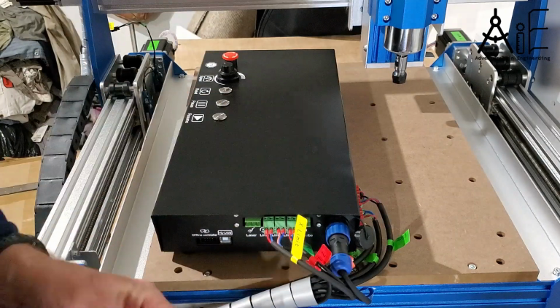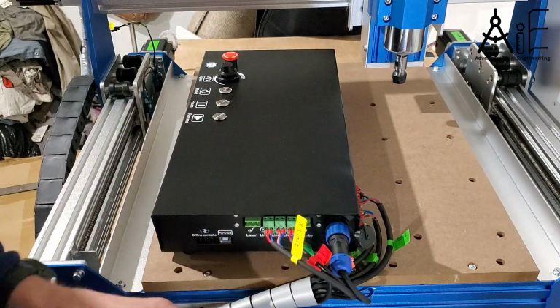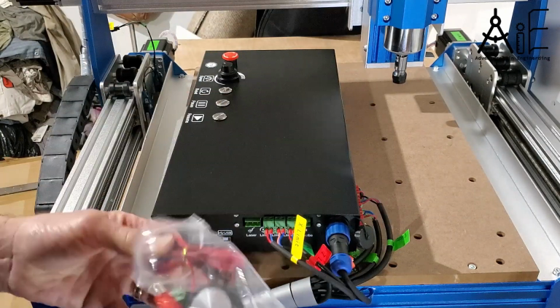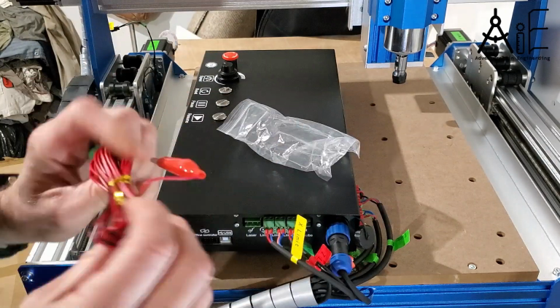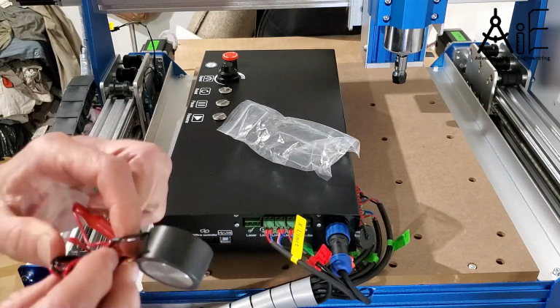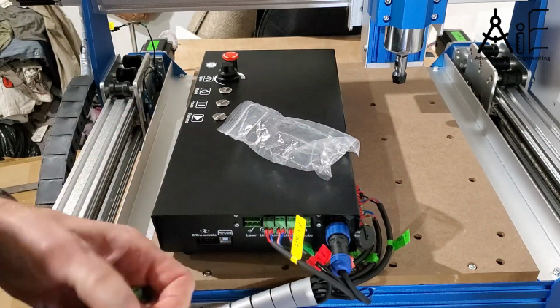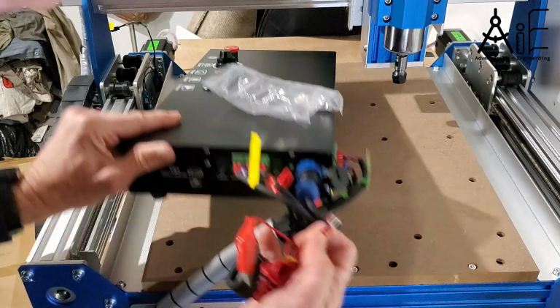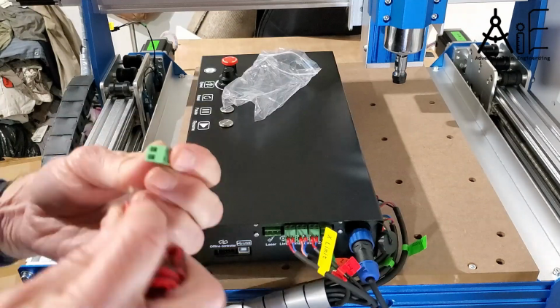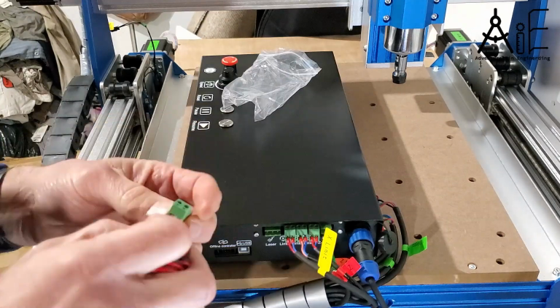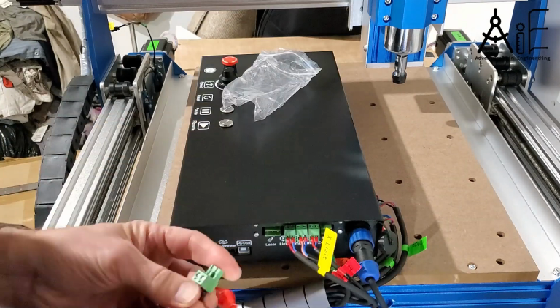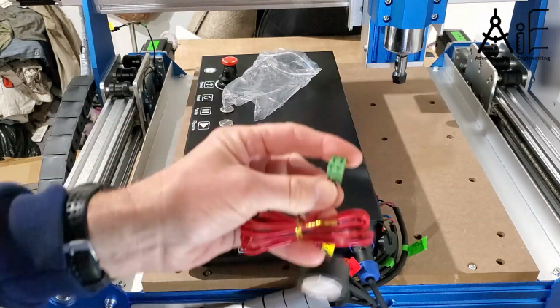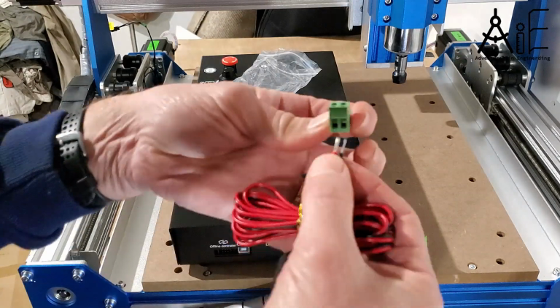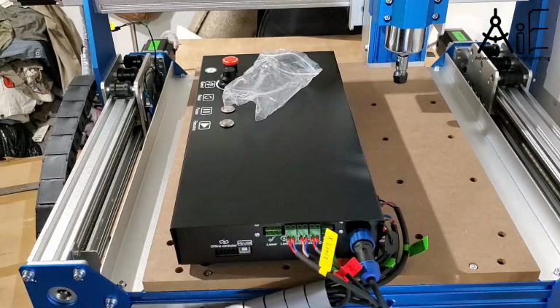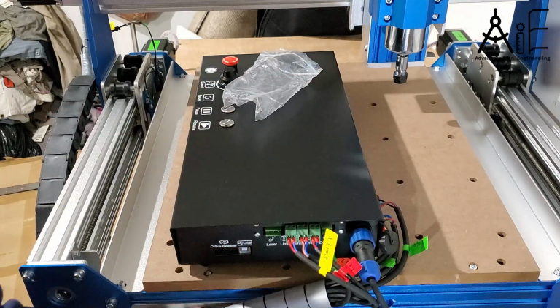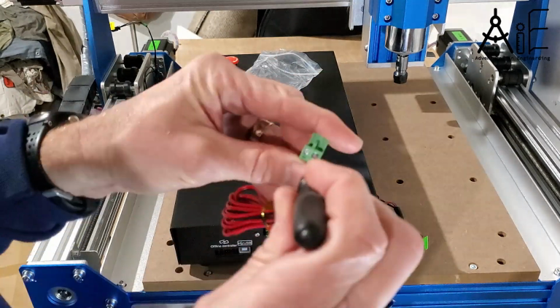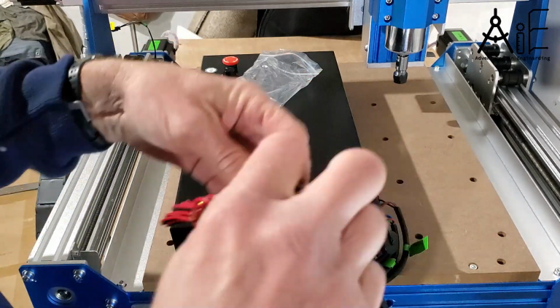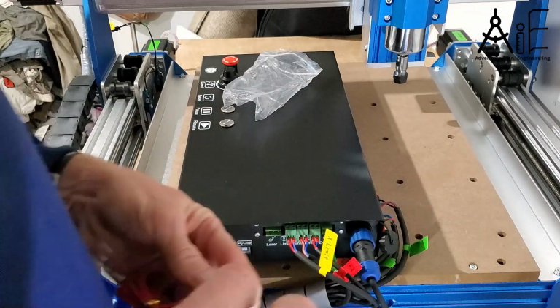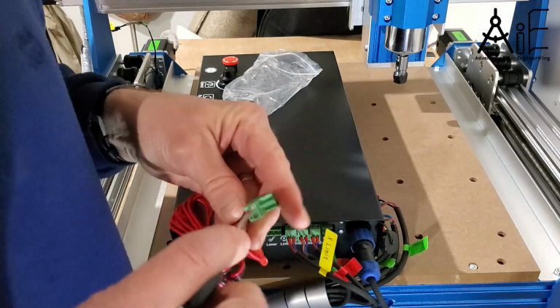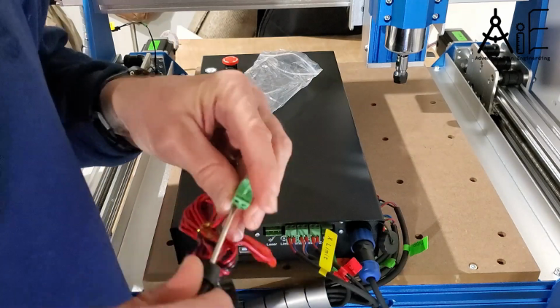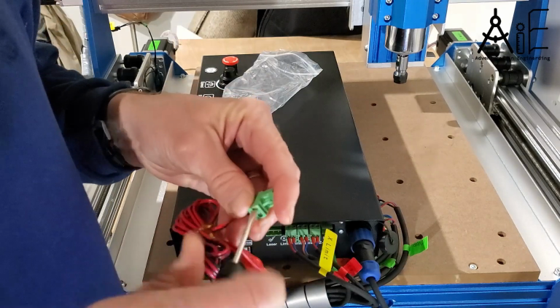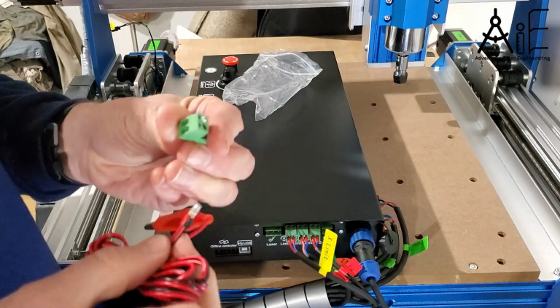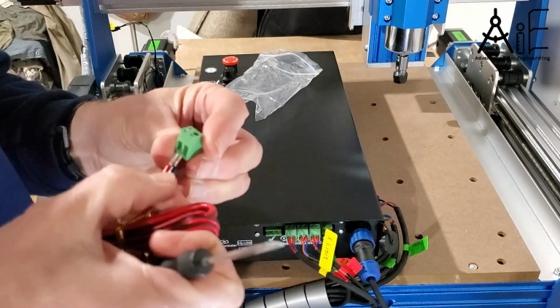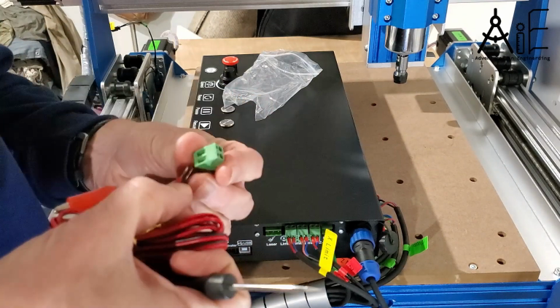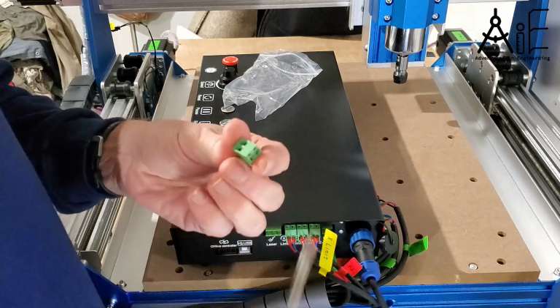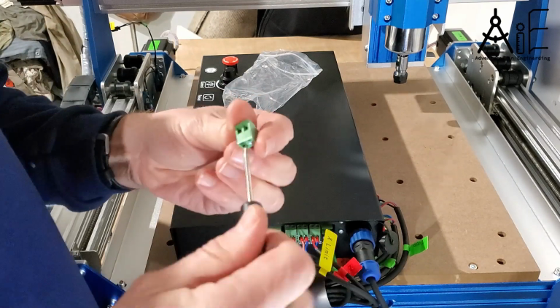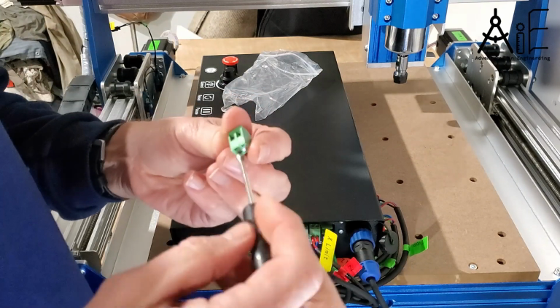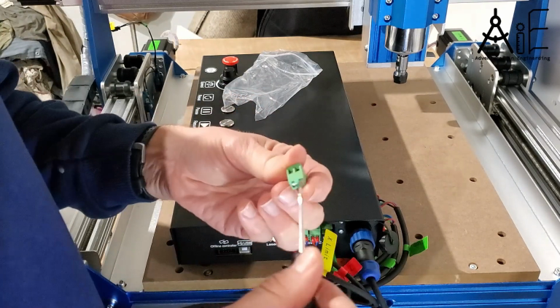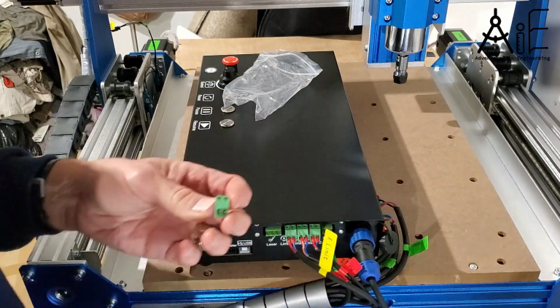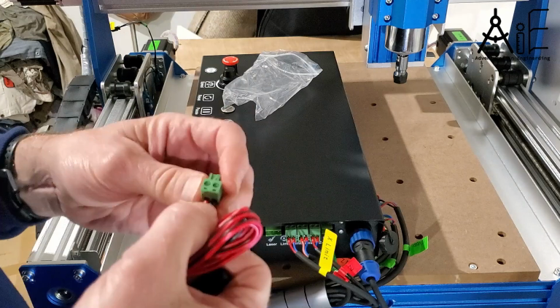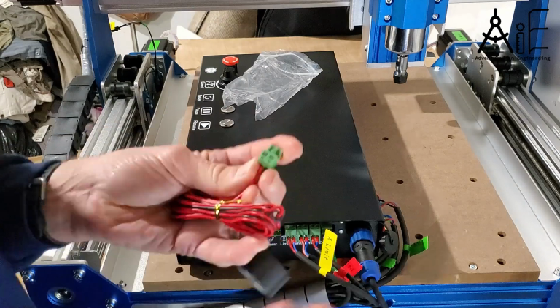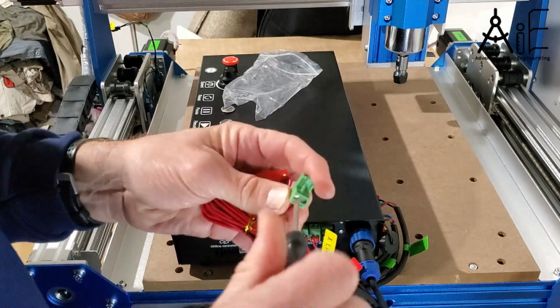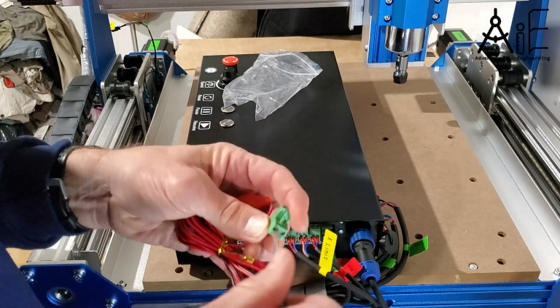My Z probe wires weren't snugged into the connectors so I had to connect them. I'm not sure that the orientation or polarity matters because it uses a fairly low voltage signal, so I just did it one way and it seems to work.